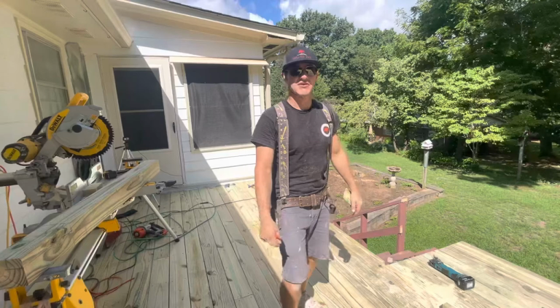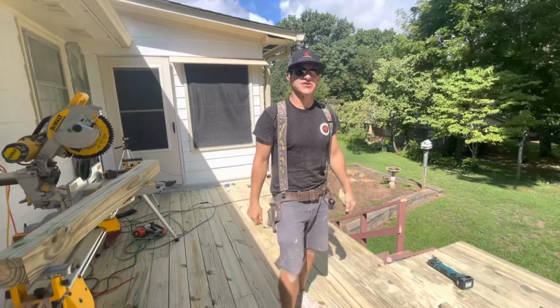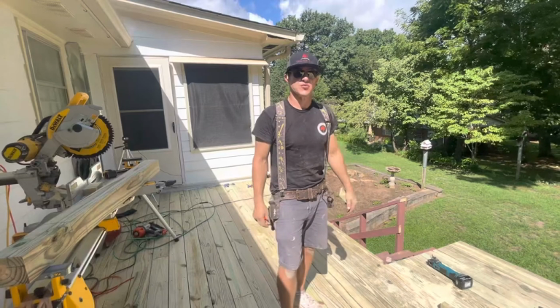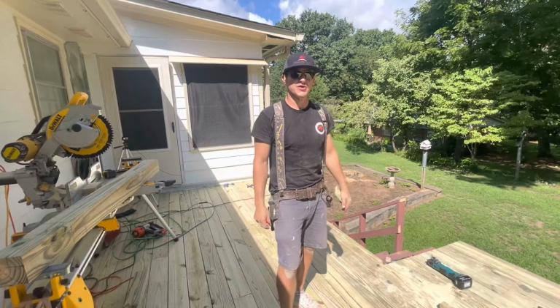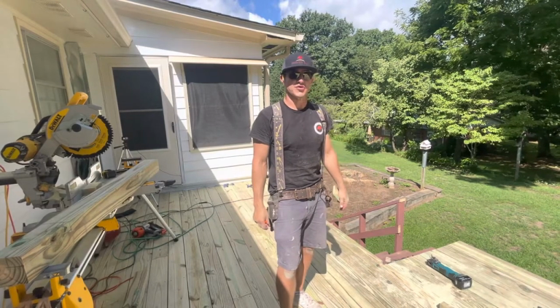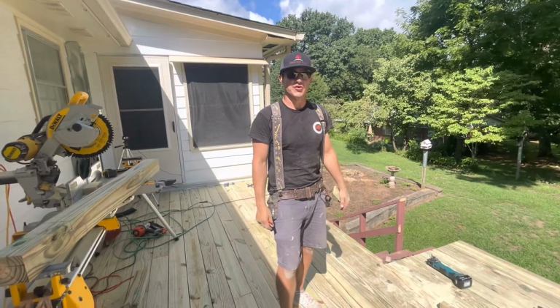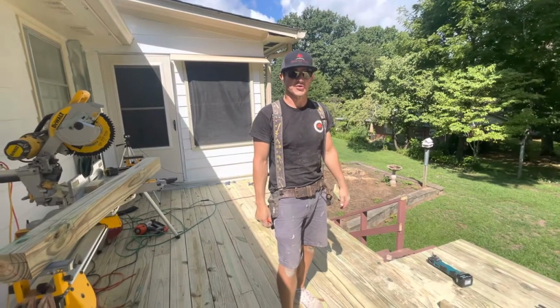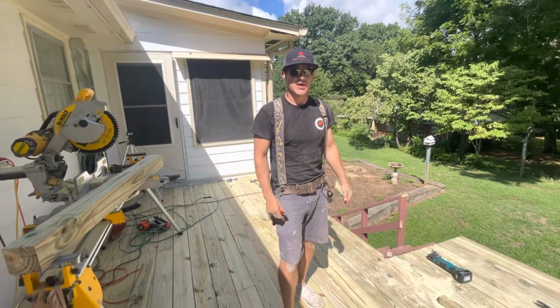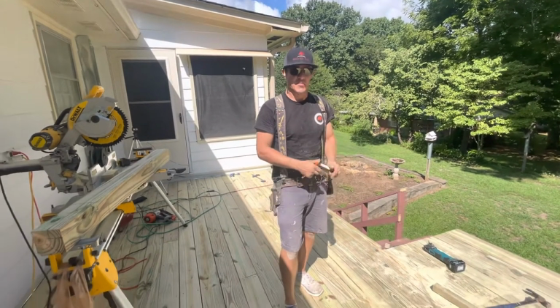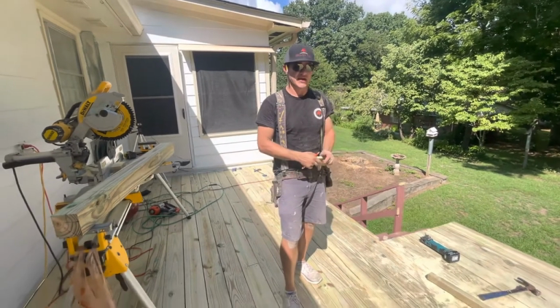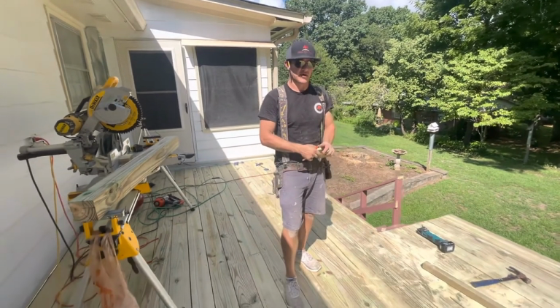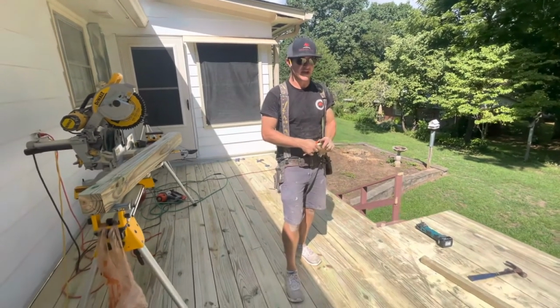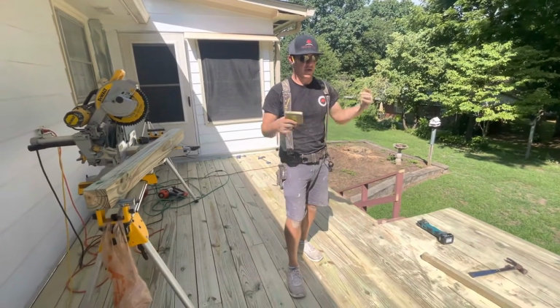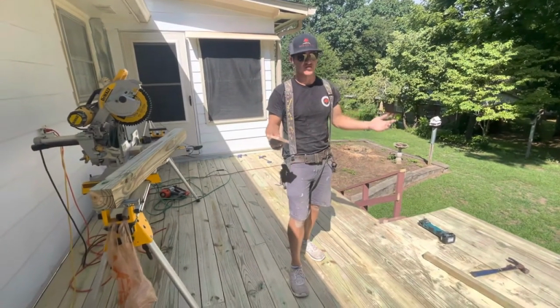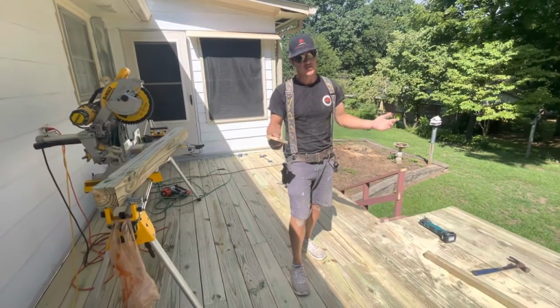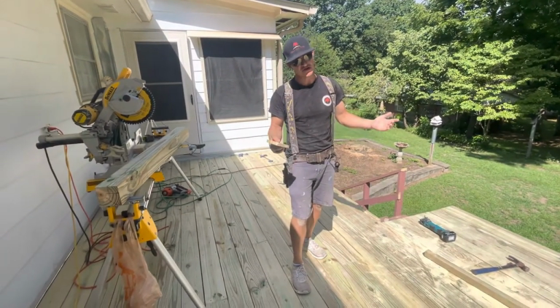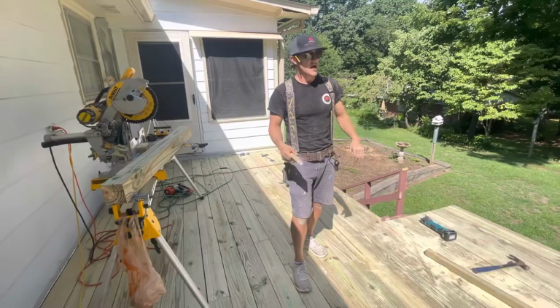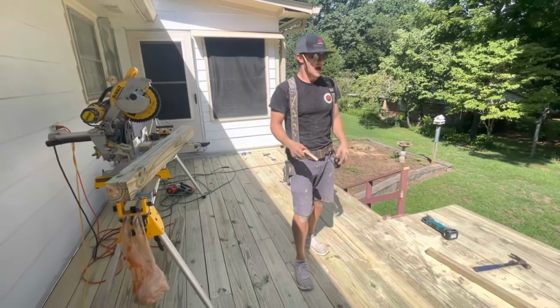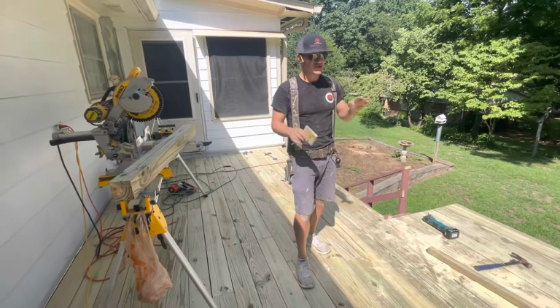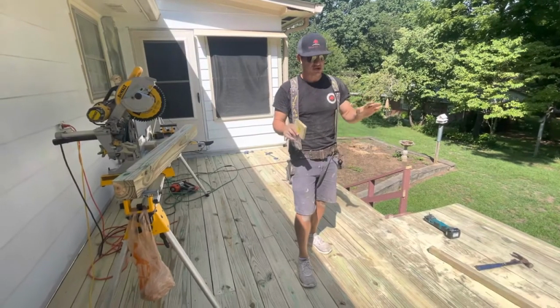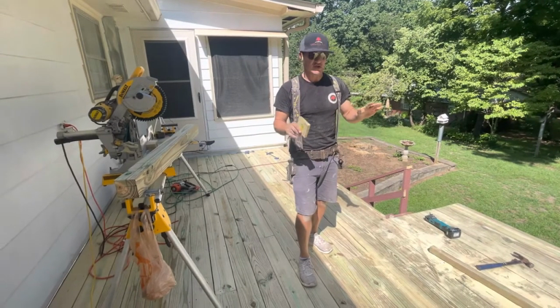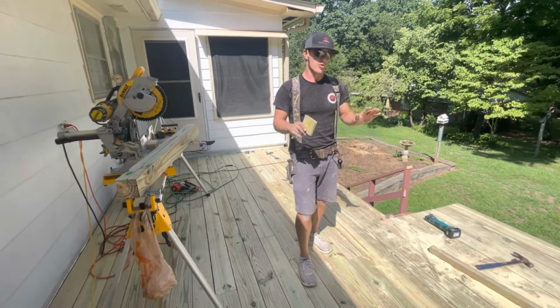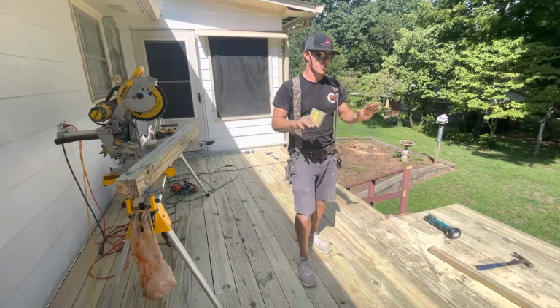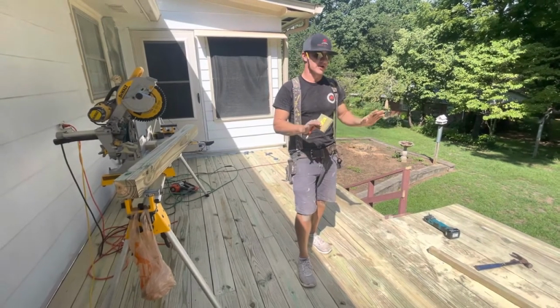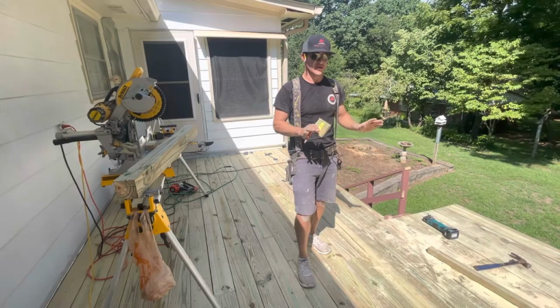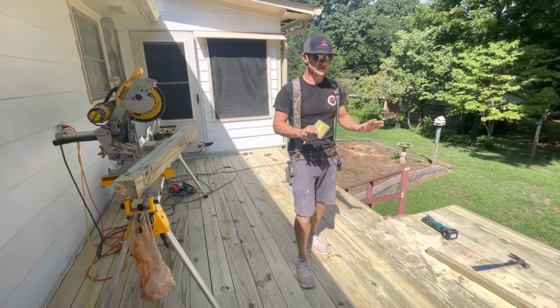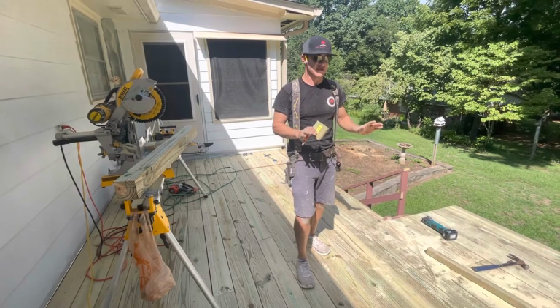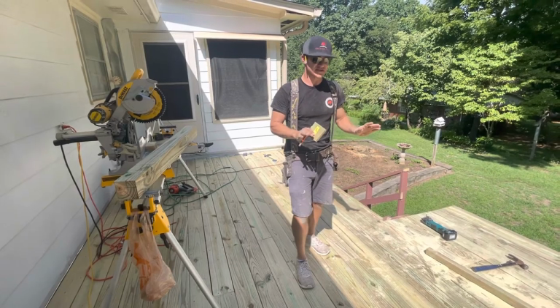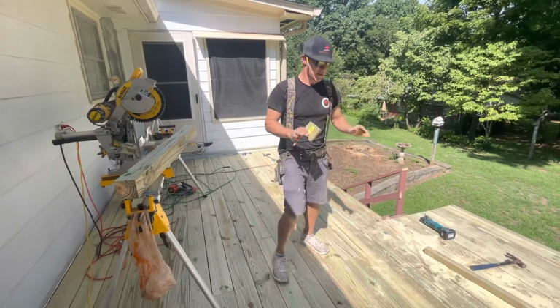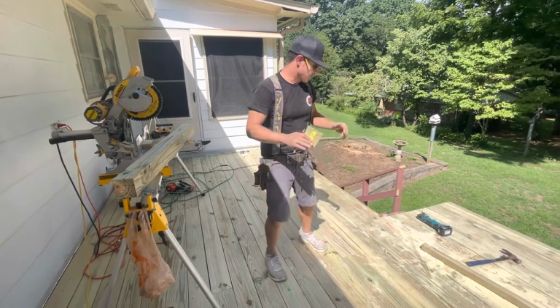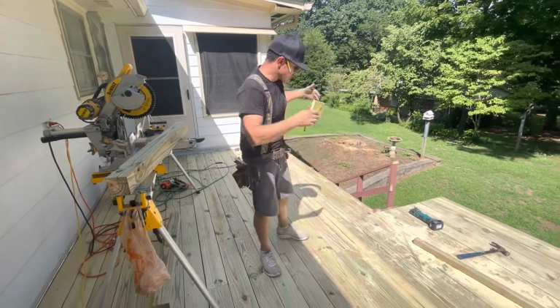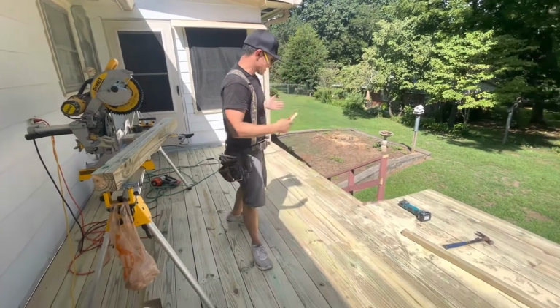I can fix it here with Greater Oak Built, back in our deck posts and rail project. Once we get to the point where you're ready to run the posts and handrail system, you've got to do the layout.